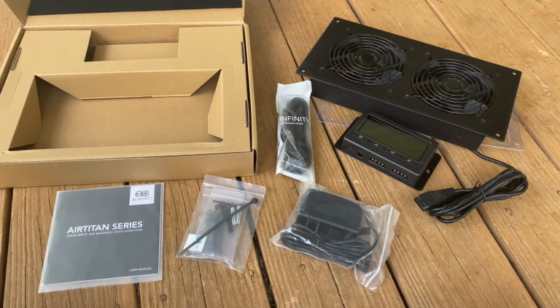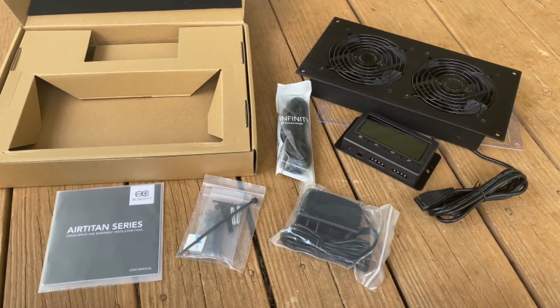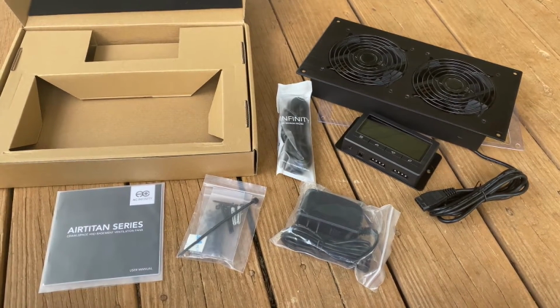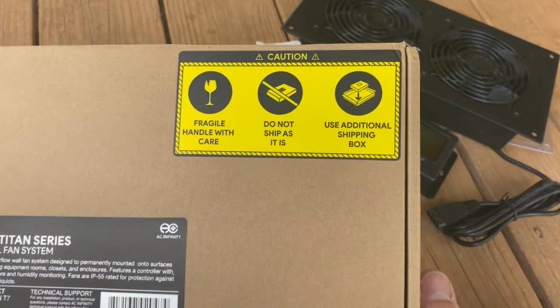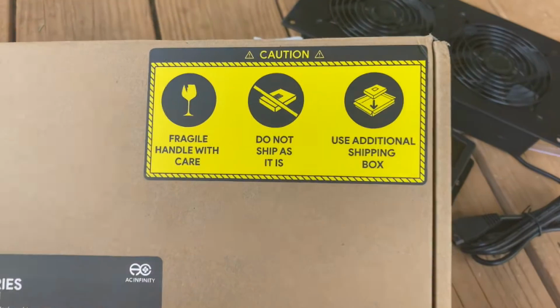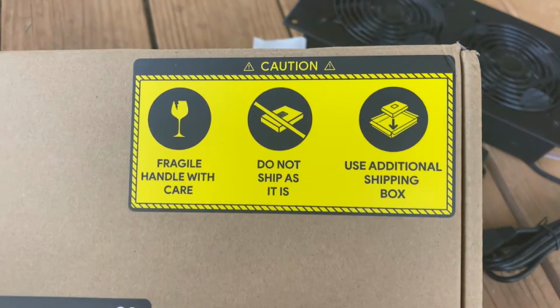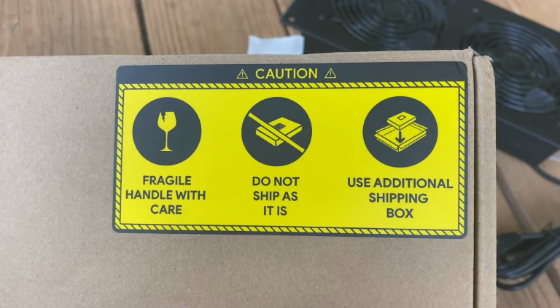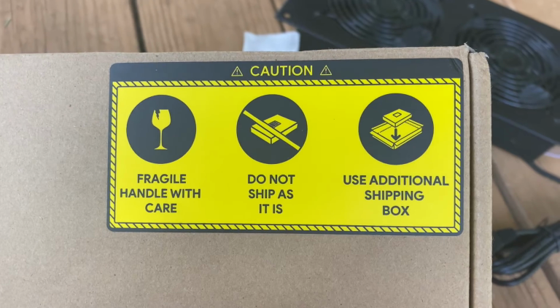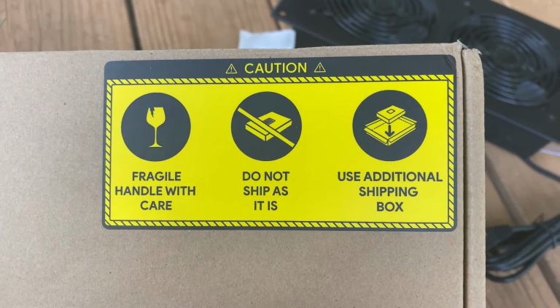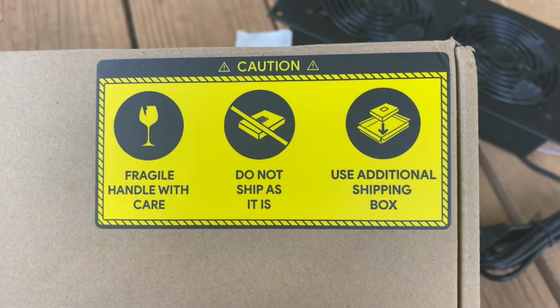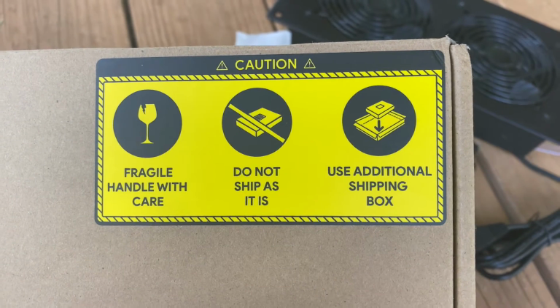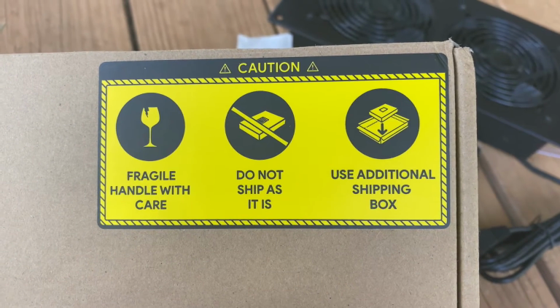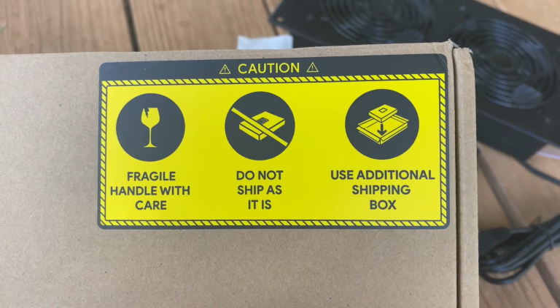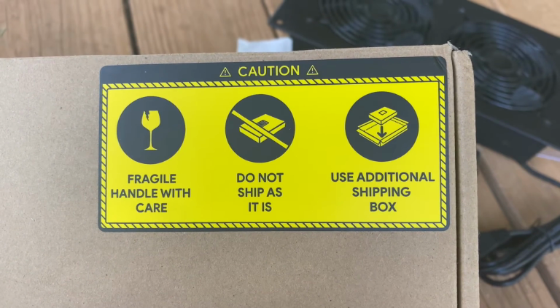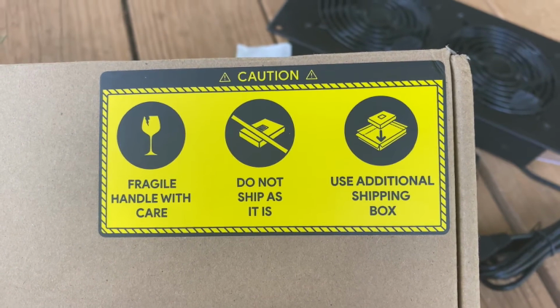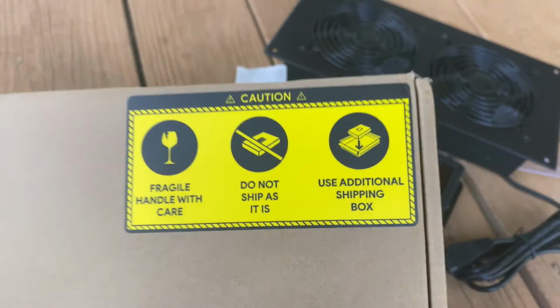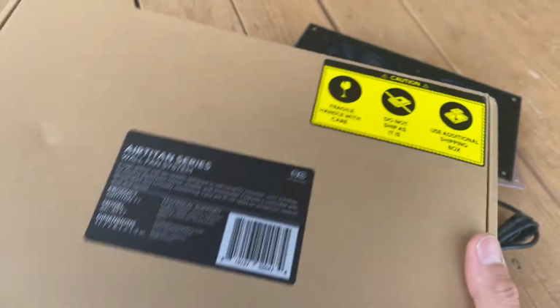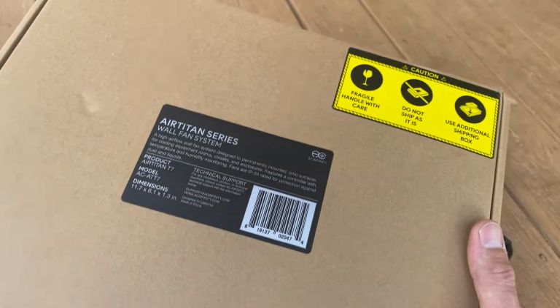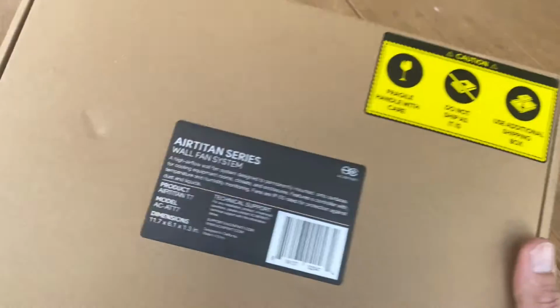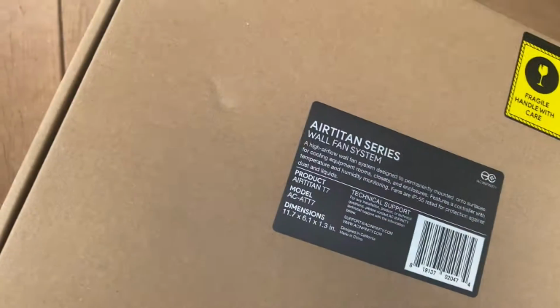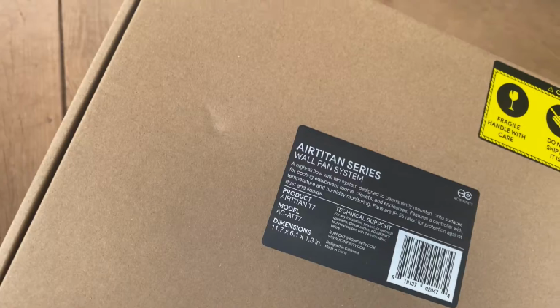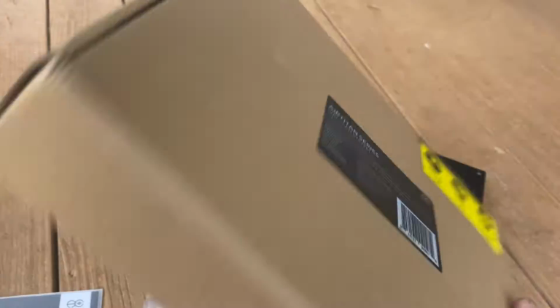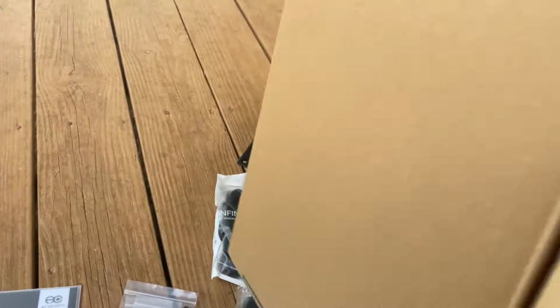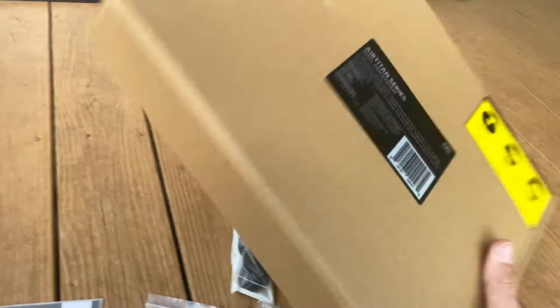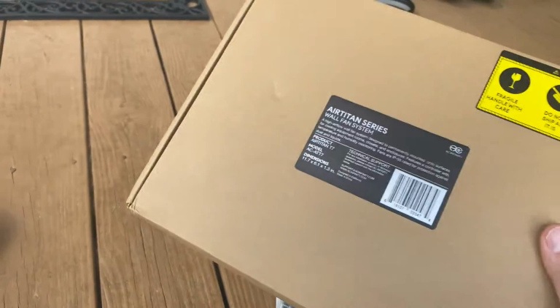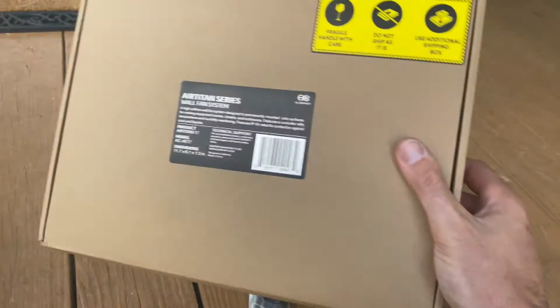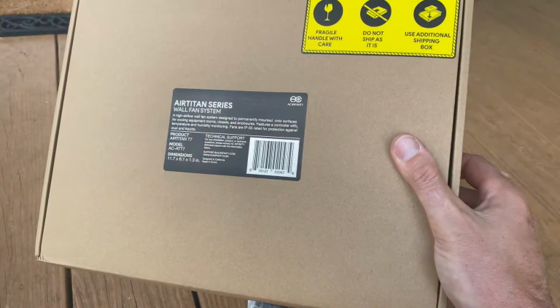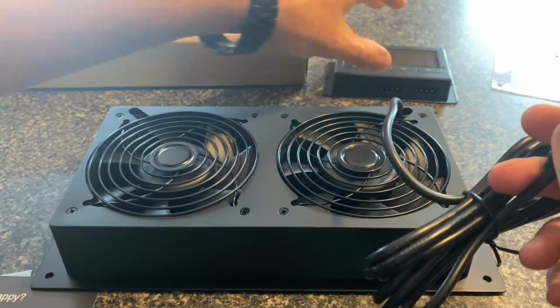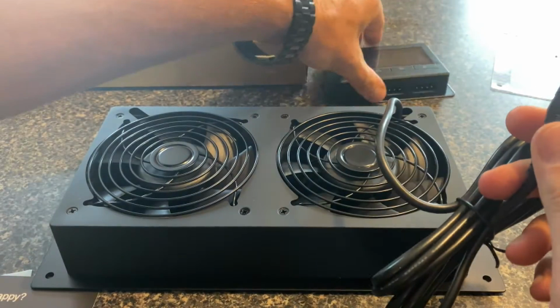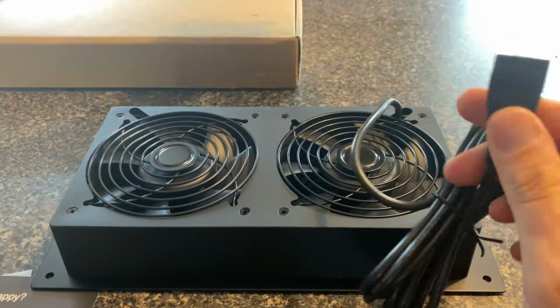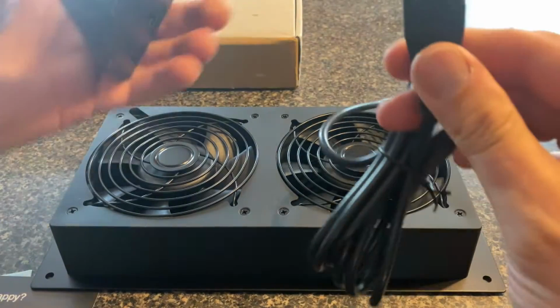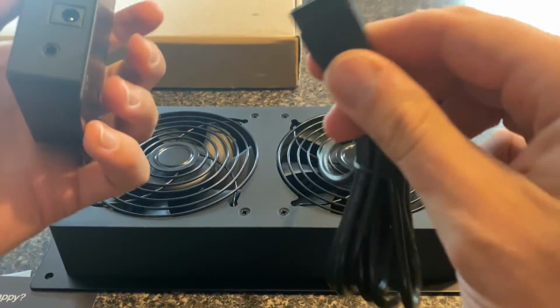I noticed on the box when I ordered this, it came just like it was — it says 'don't ship as is, use additional shipping box,' but it didn't come with additional boxing. It just had one dent. I'm hoping everything's okay with this kit — we'll go ahead and plug it in and give it a try.